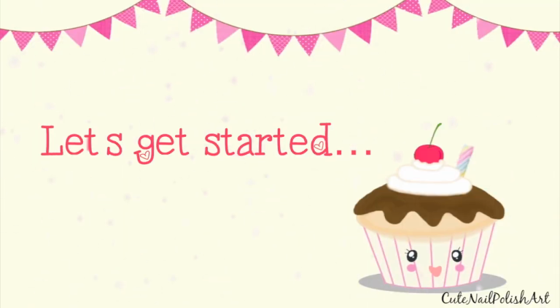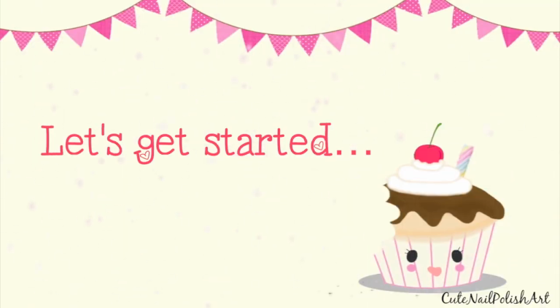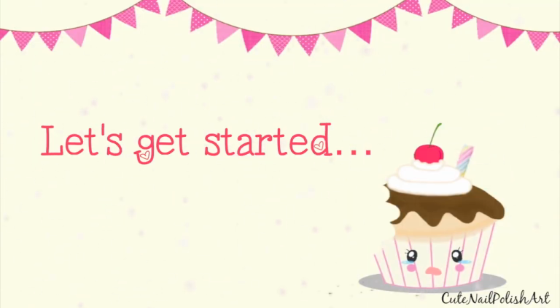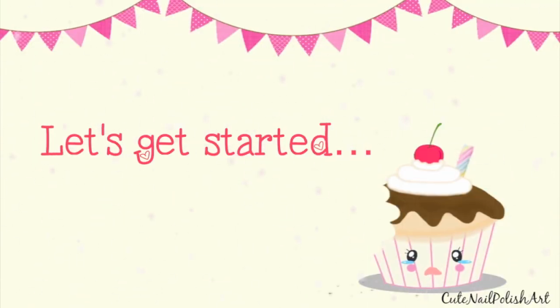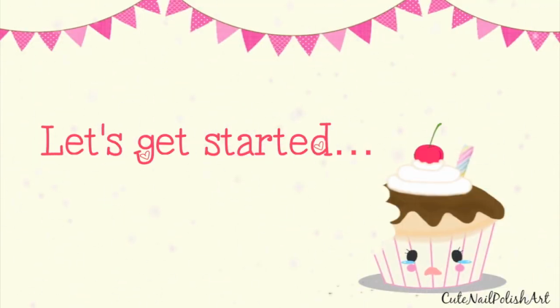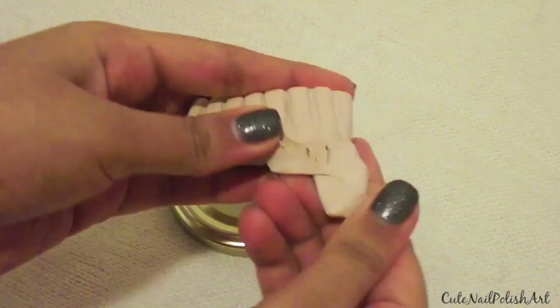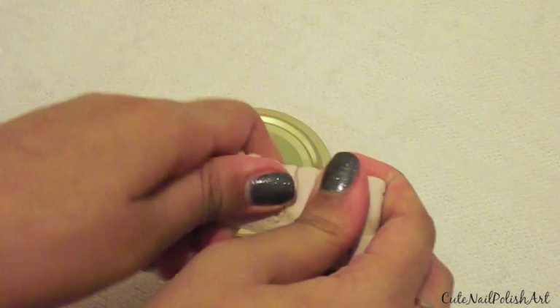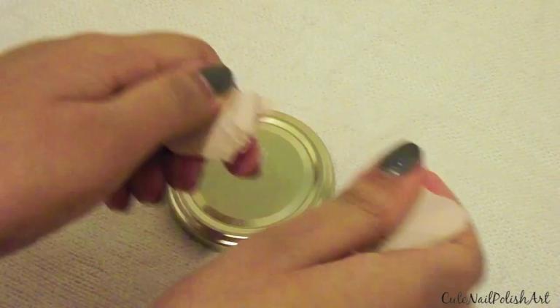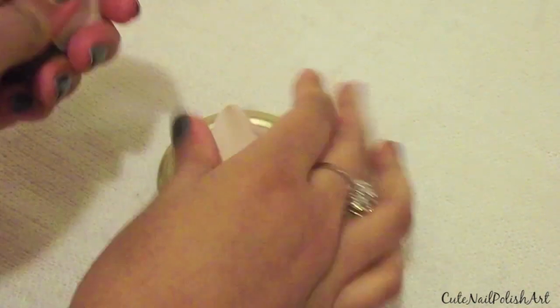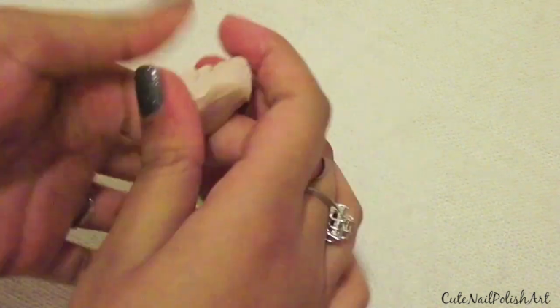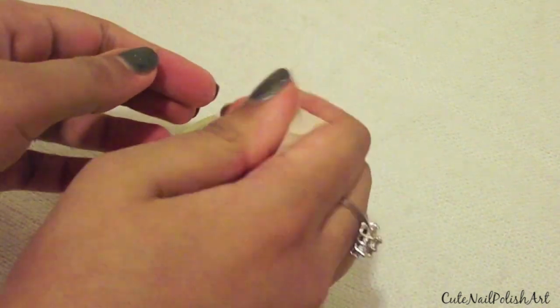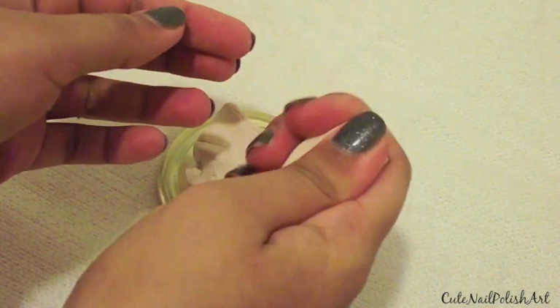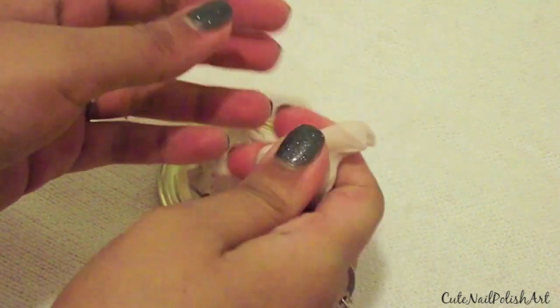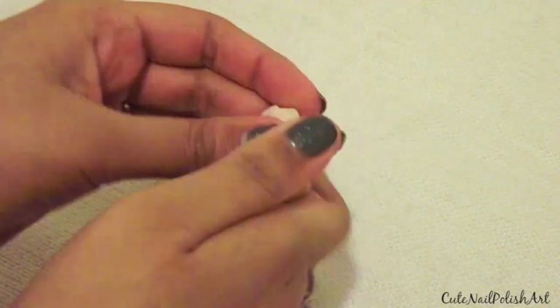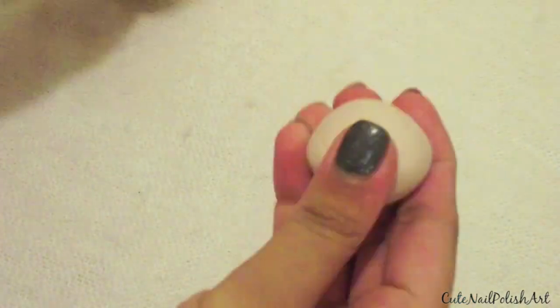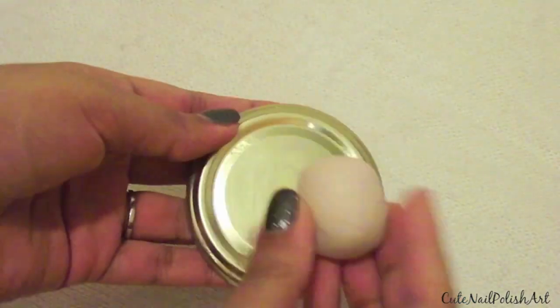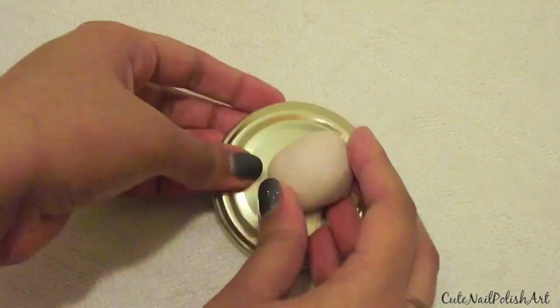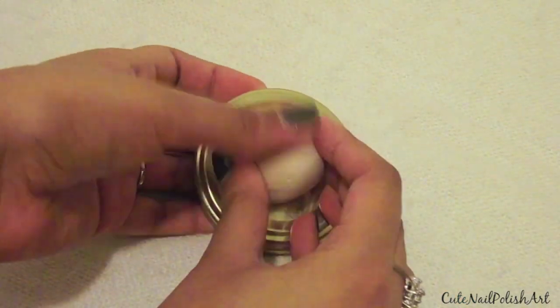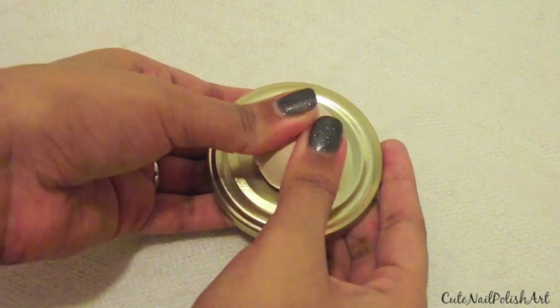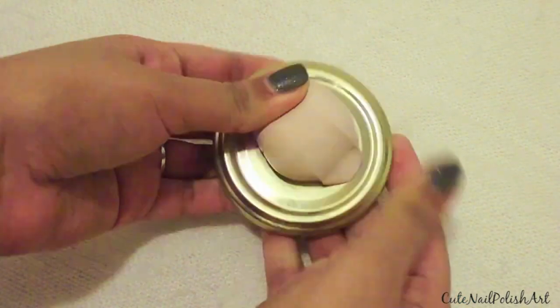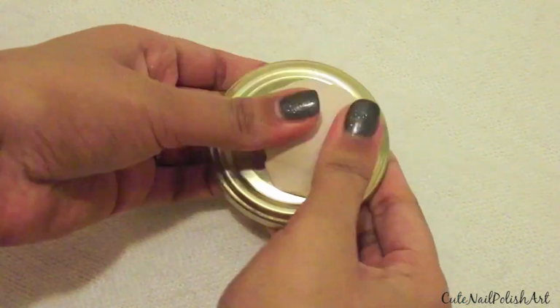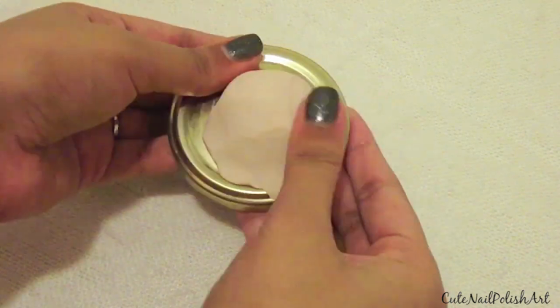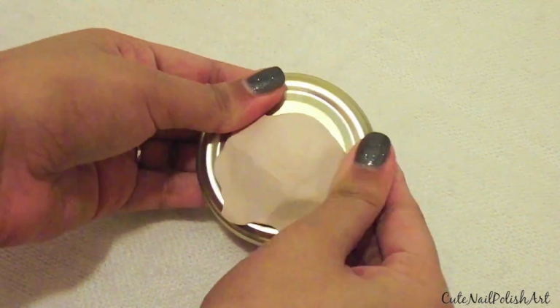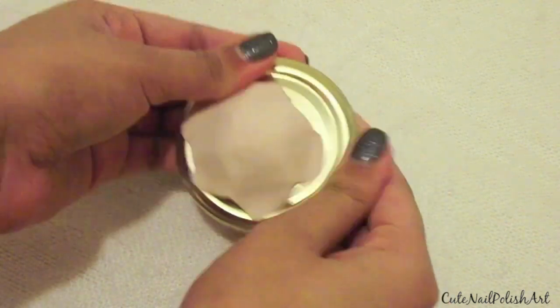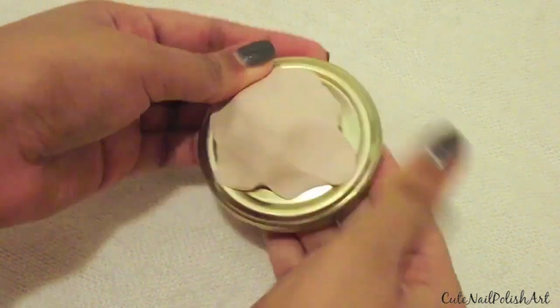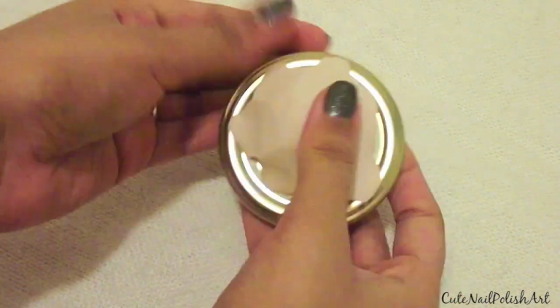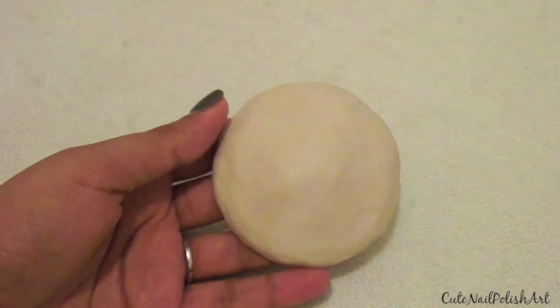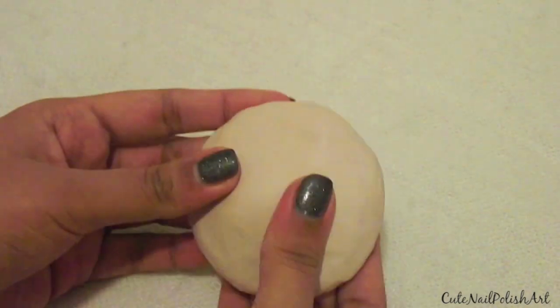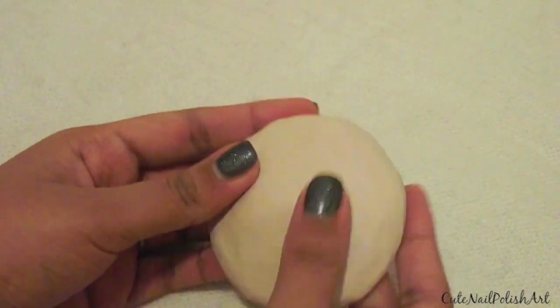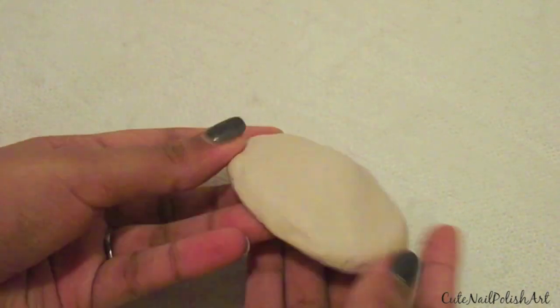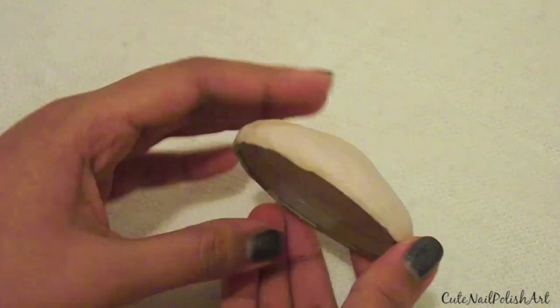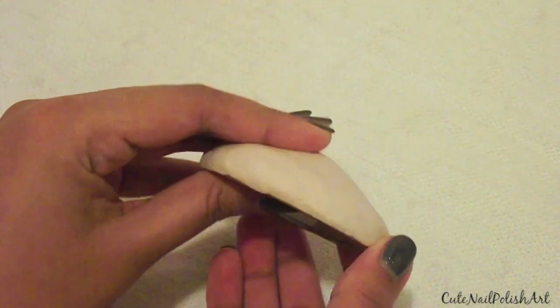Let's get started by softening up some beige clay, then roll it into a ball and put it on the centre of your lid and start spreading it out towards the edge. This is the top part of your cupcake.